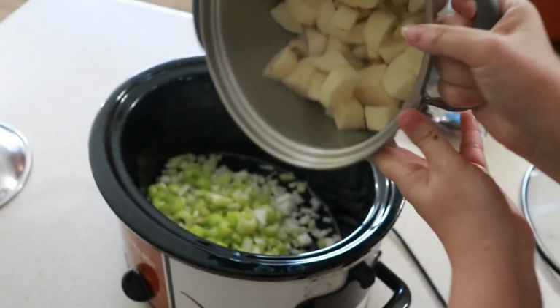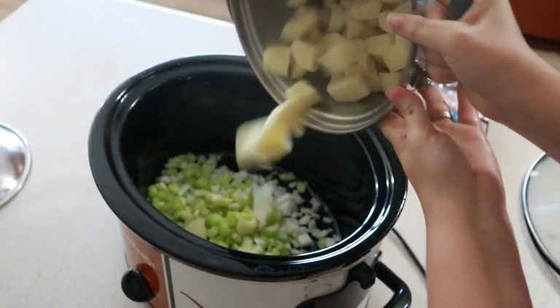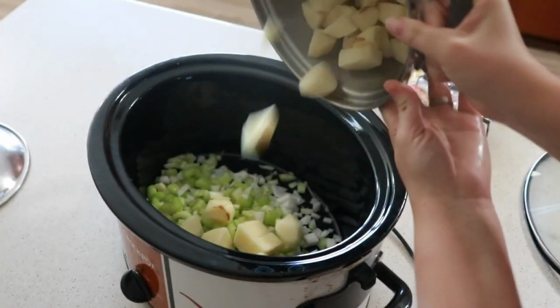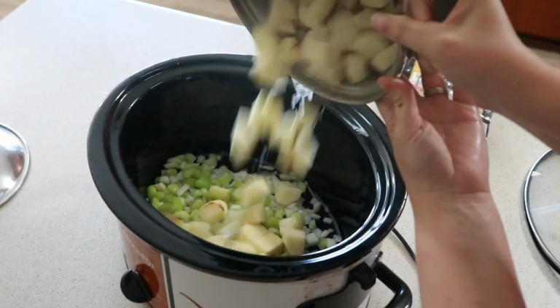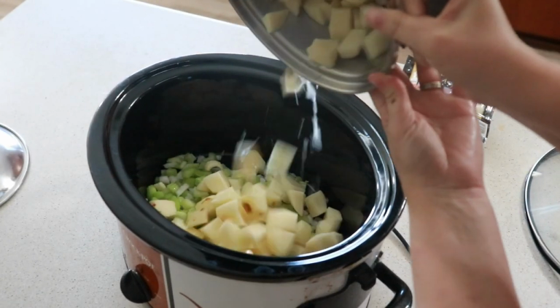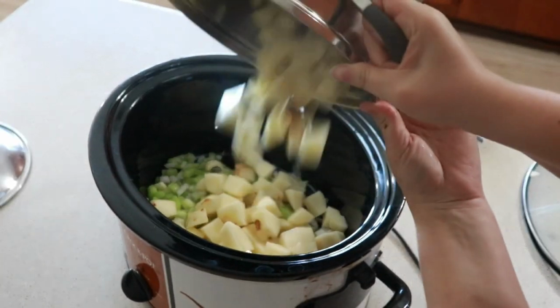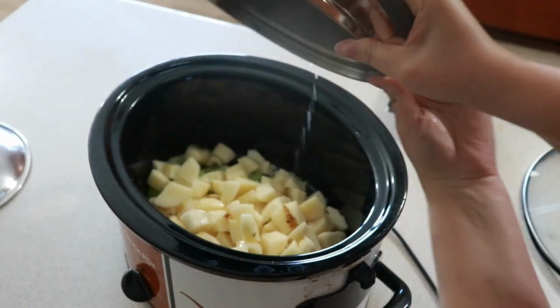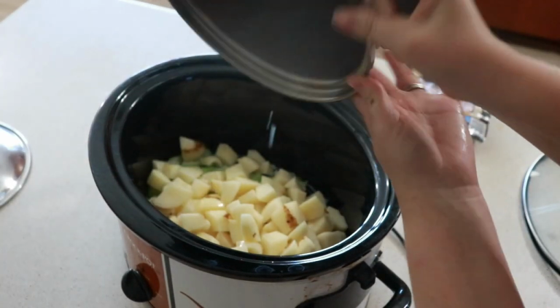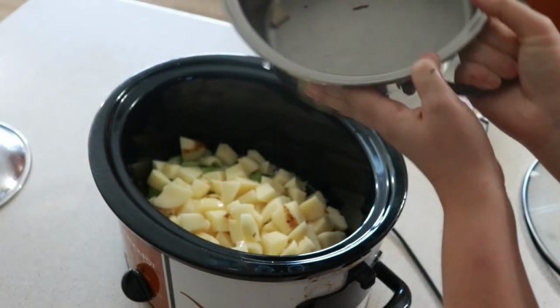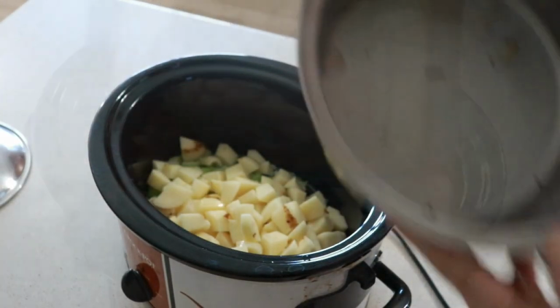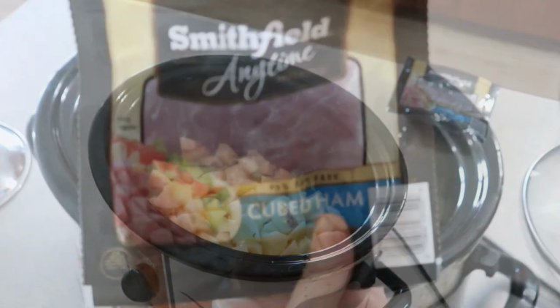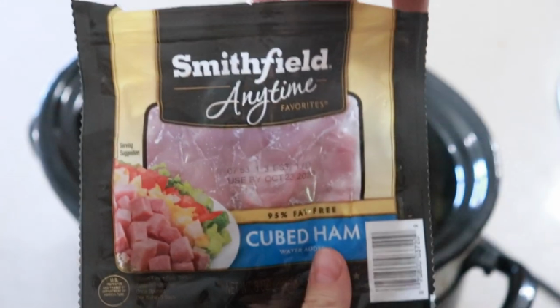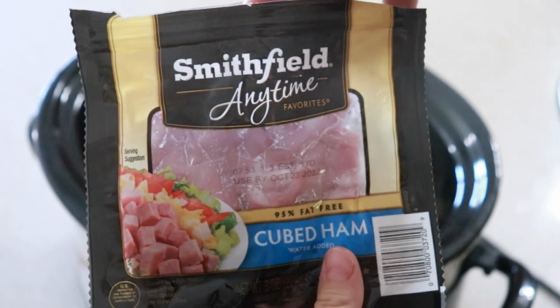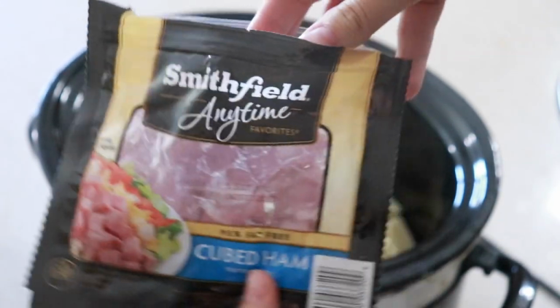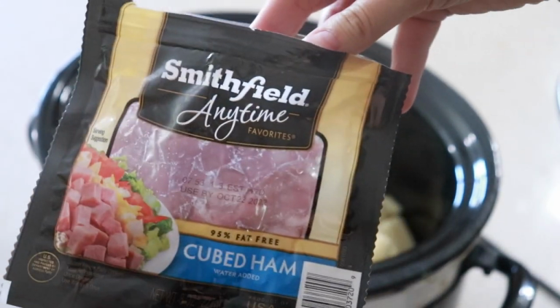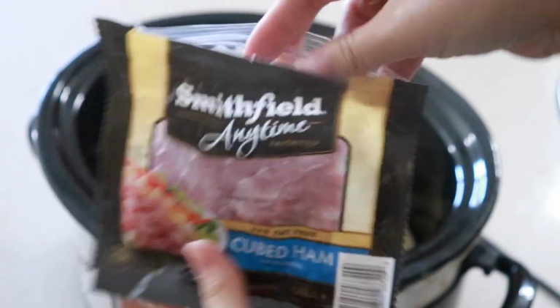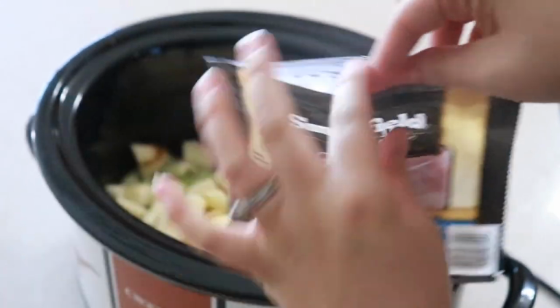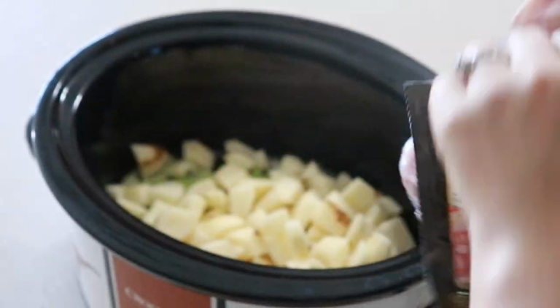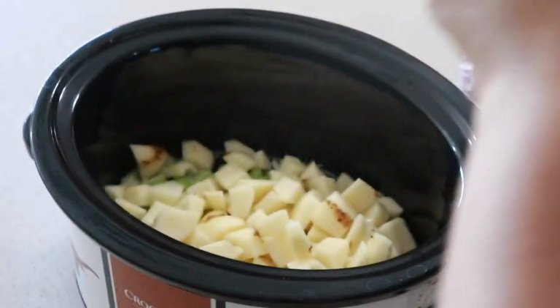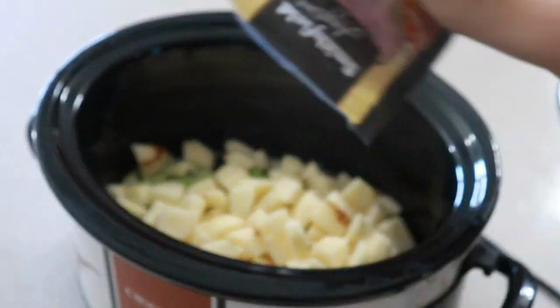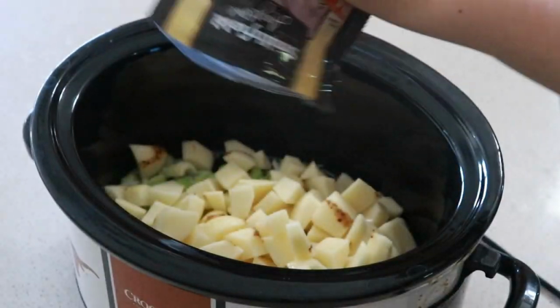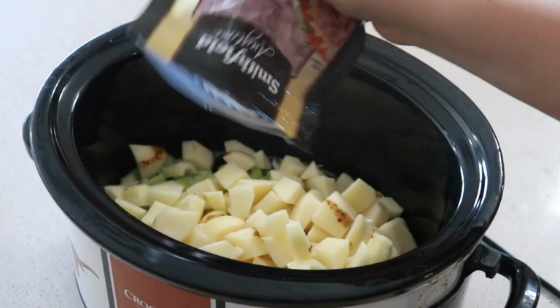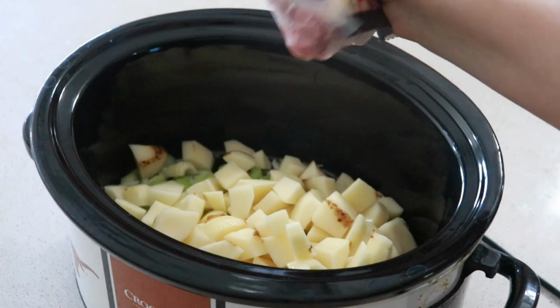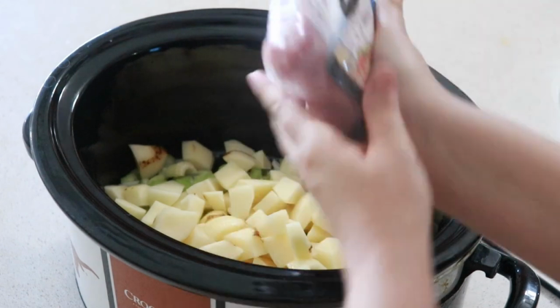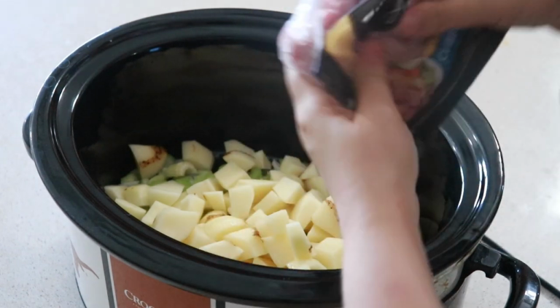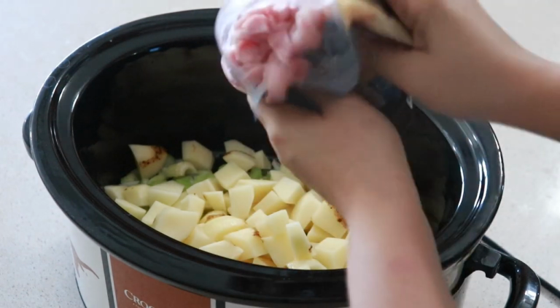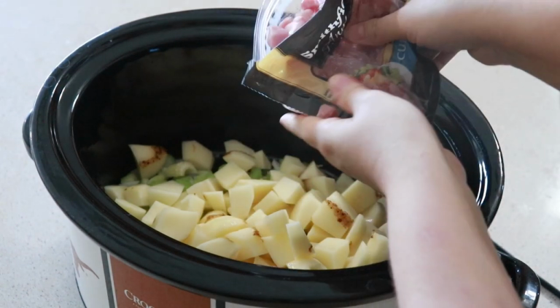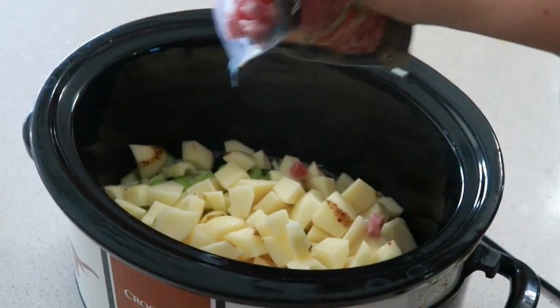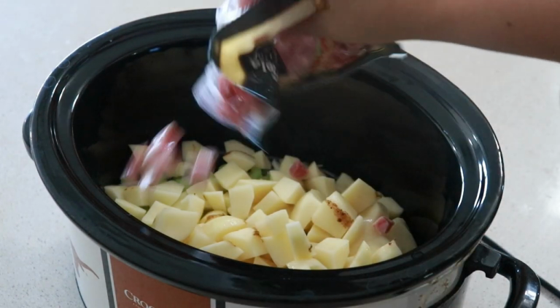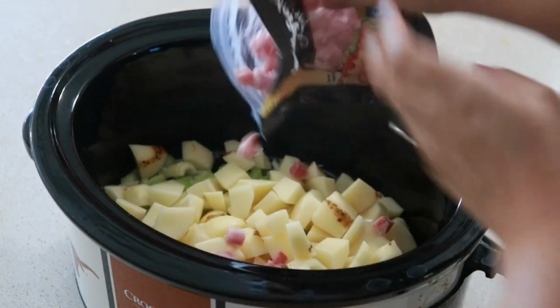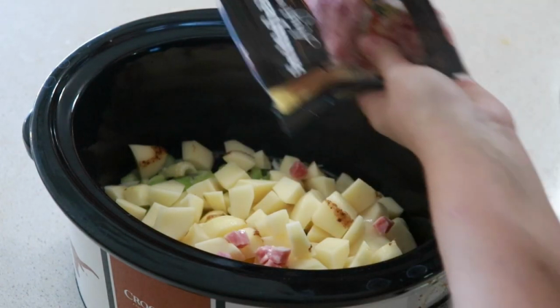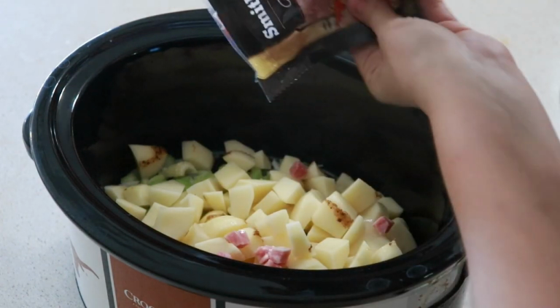If you cut your potatoes the night before, make sure that you place them in water so they do not brown. For the ham, I'm using one cubed ham packet that I picked up at Kroger and I'm just making sure to break this apart so it's not just one big clump.